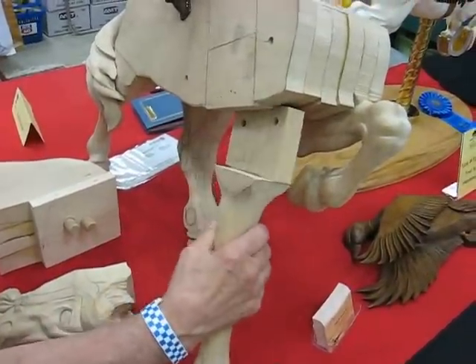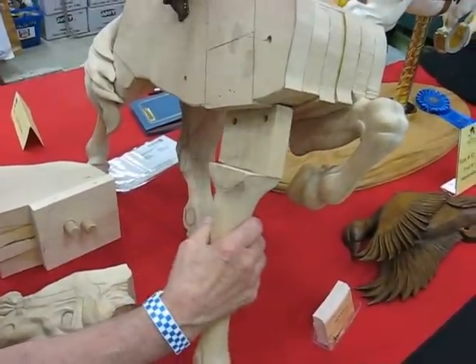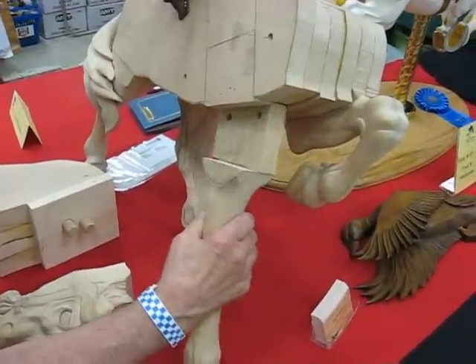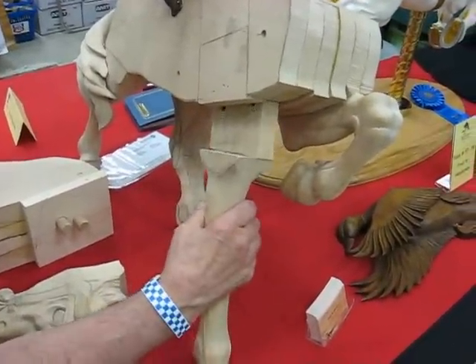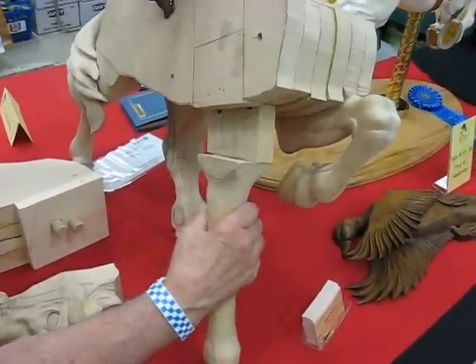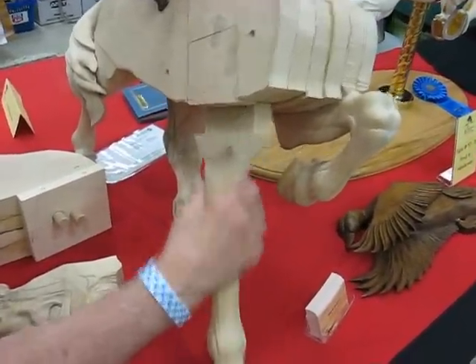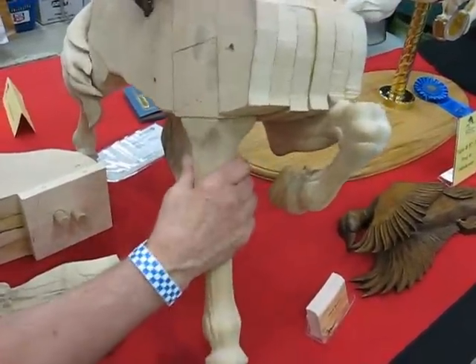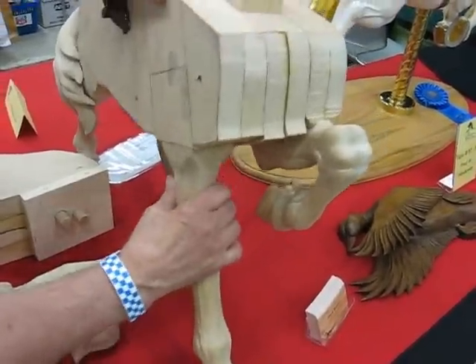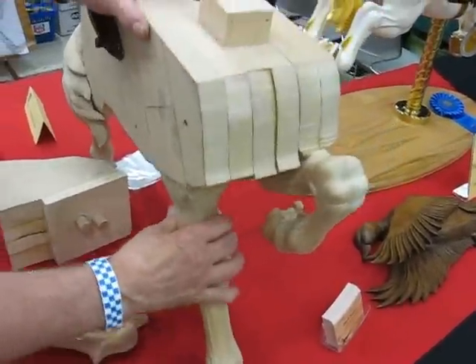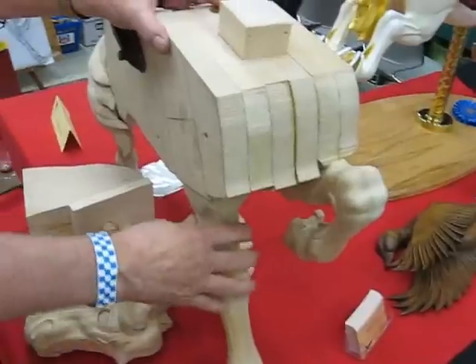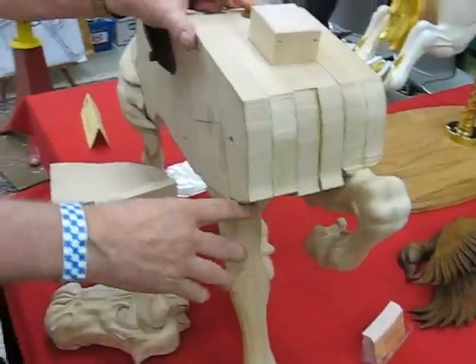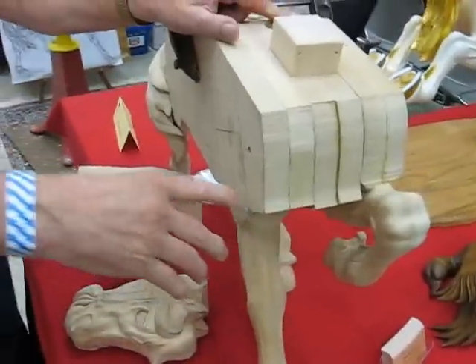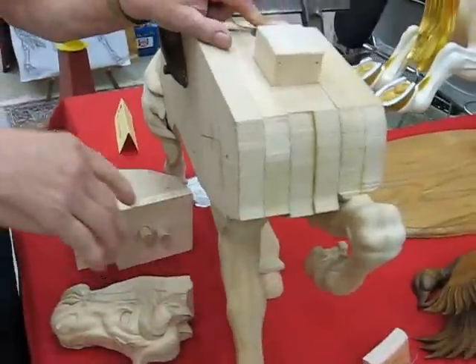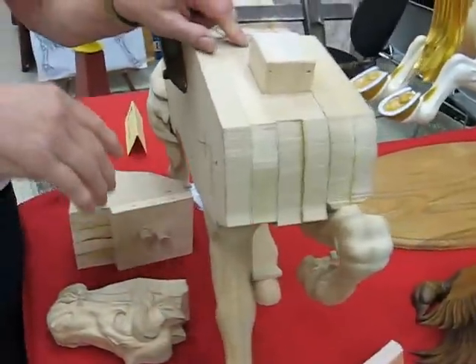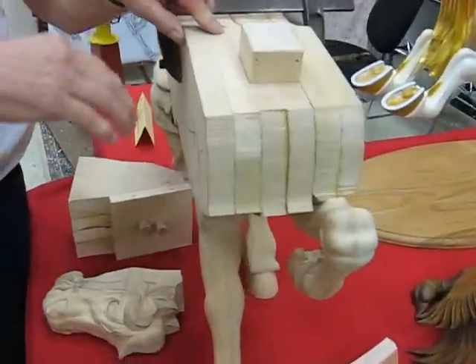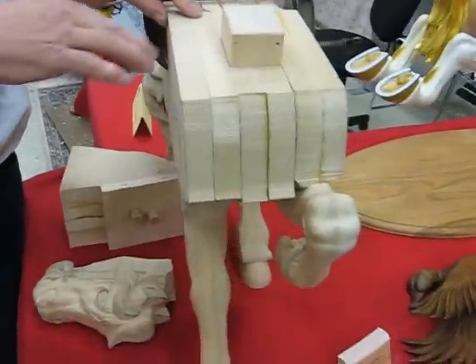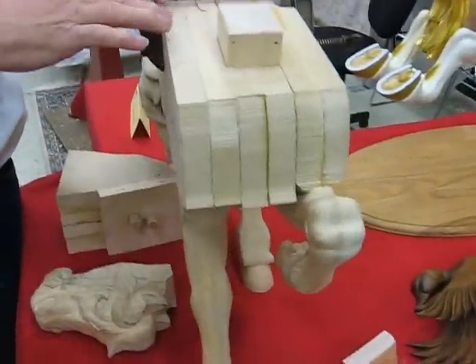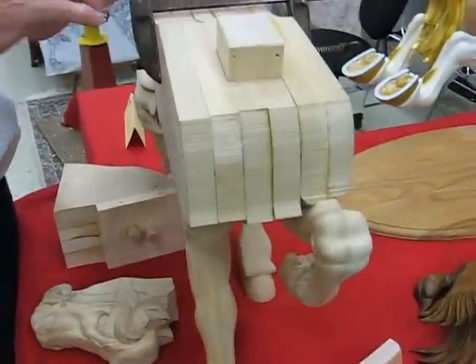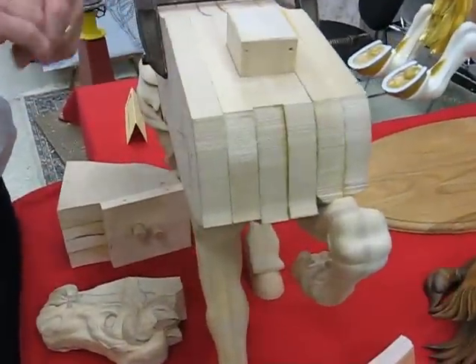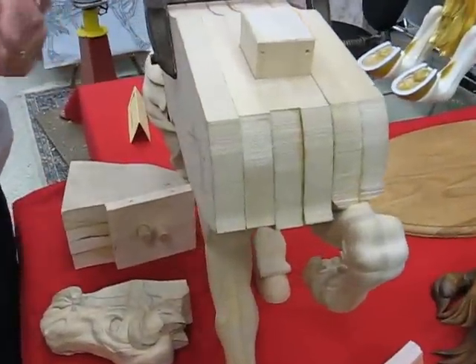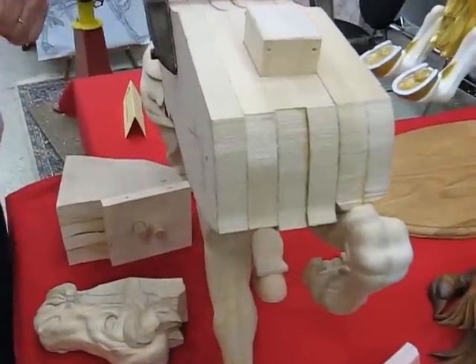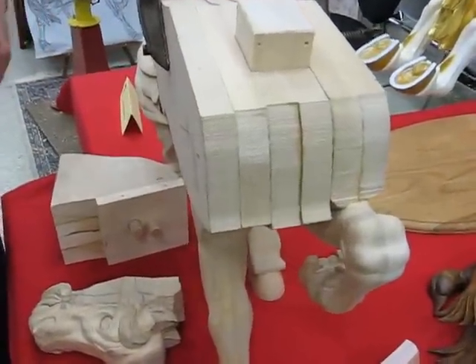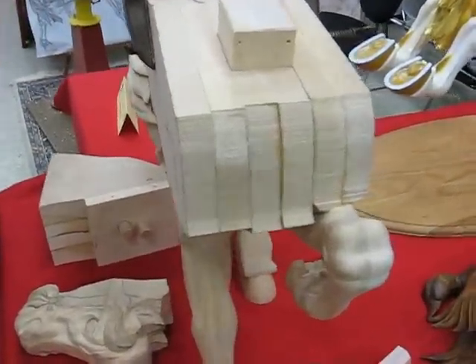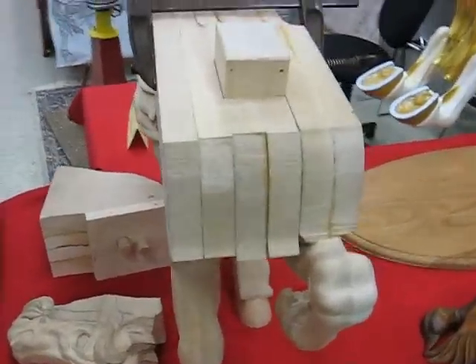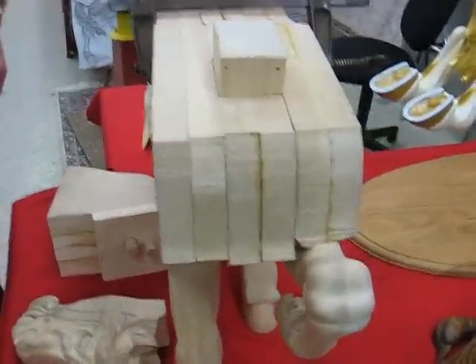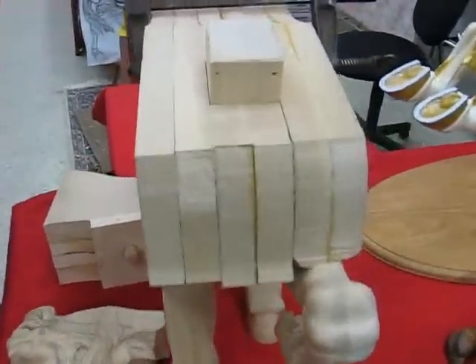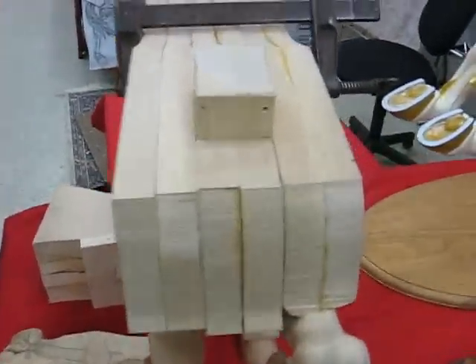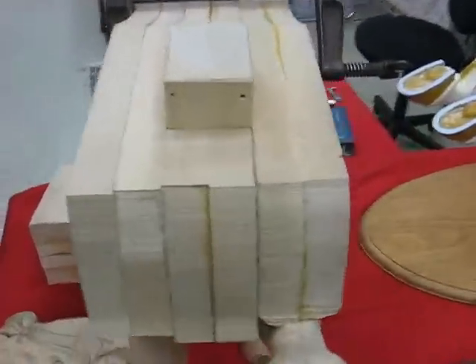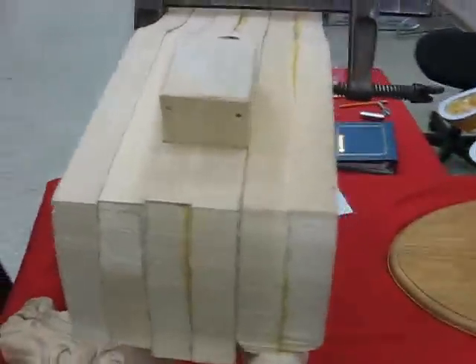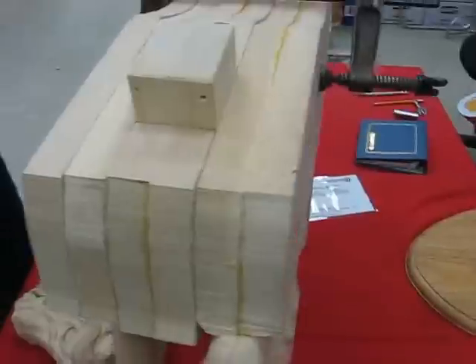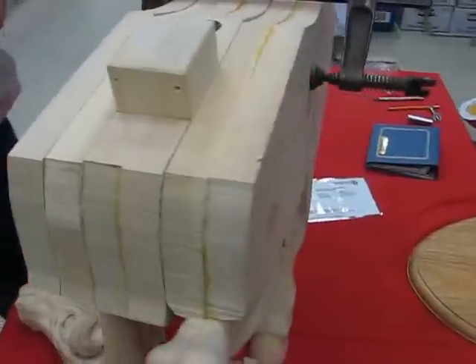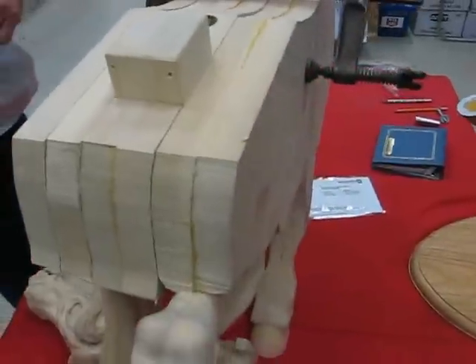Is this how all carousels are put together, basically? Yes, that's the way the old timers did it when they did it.